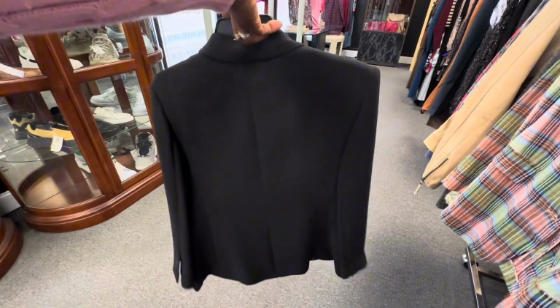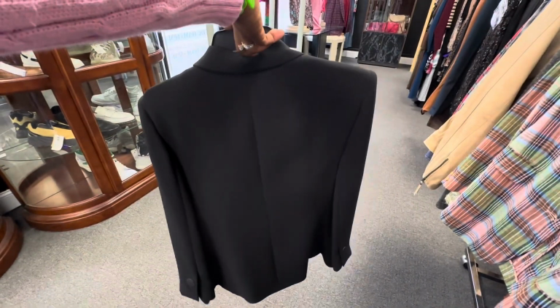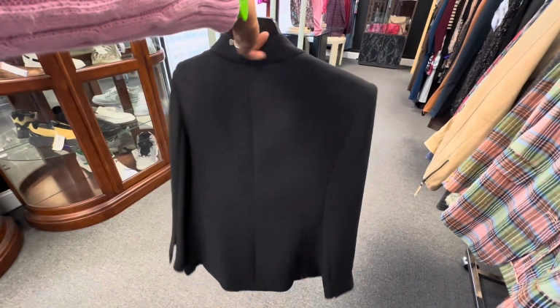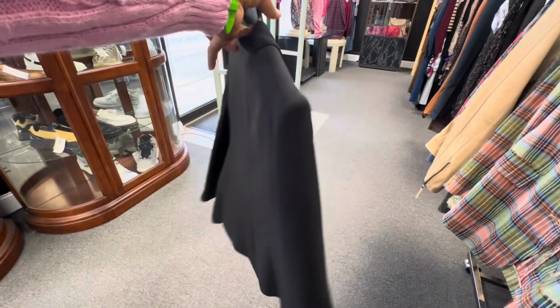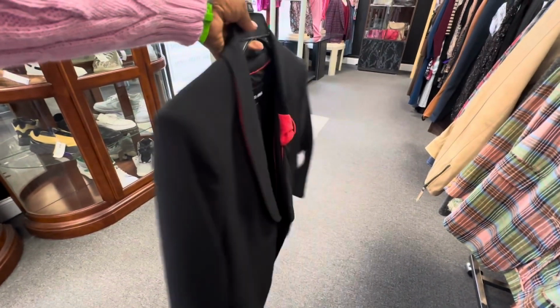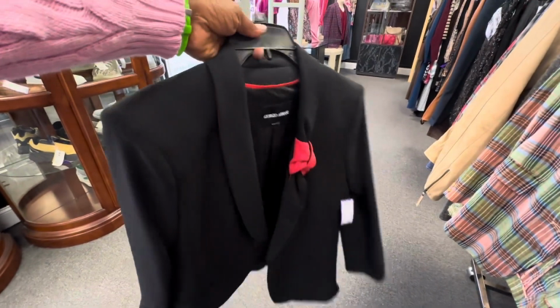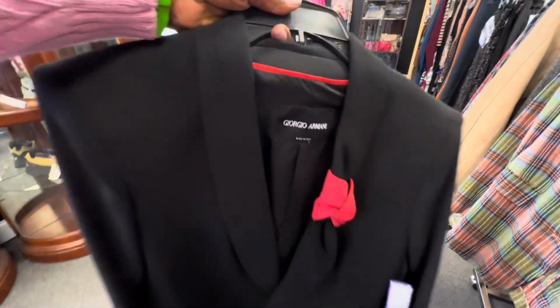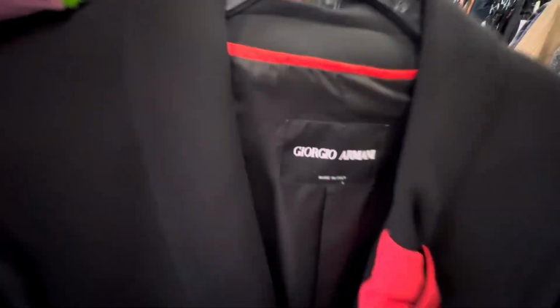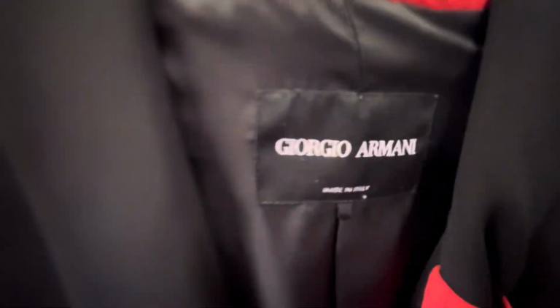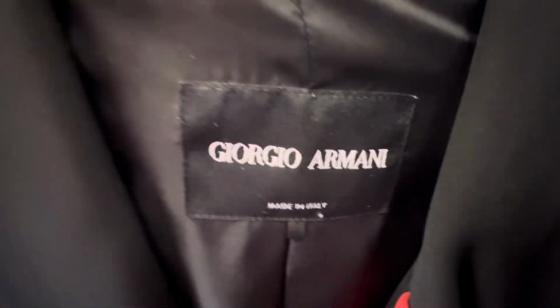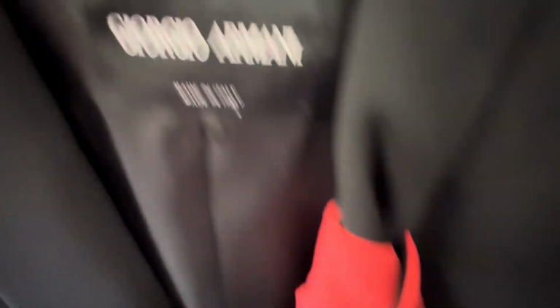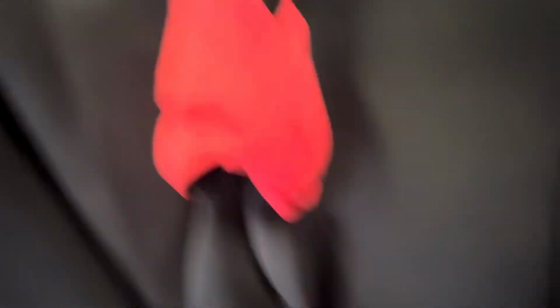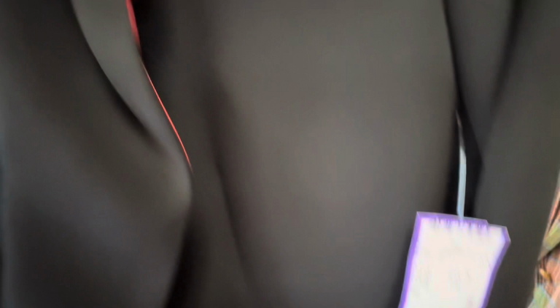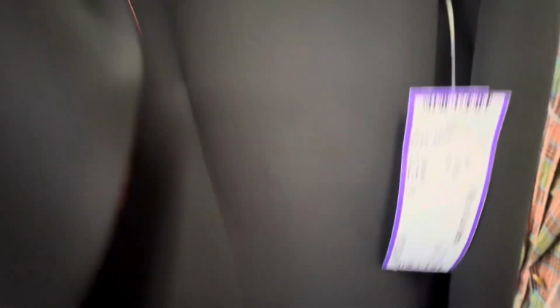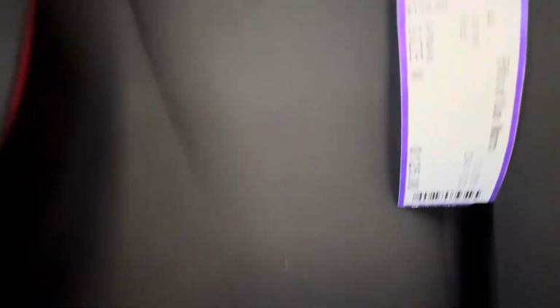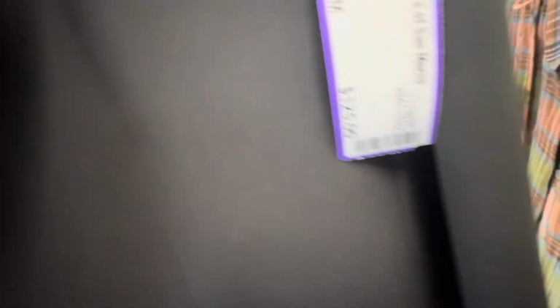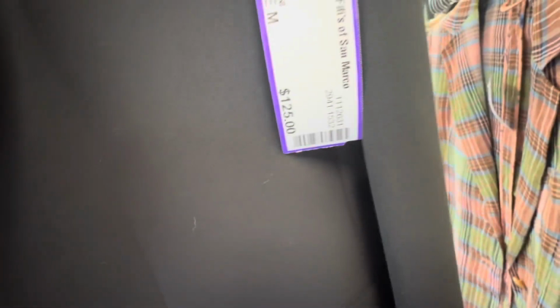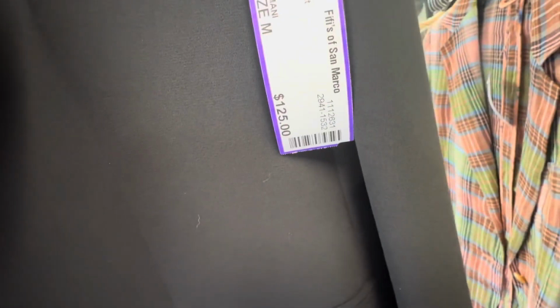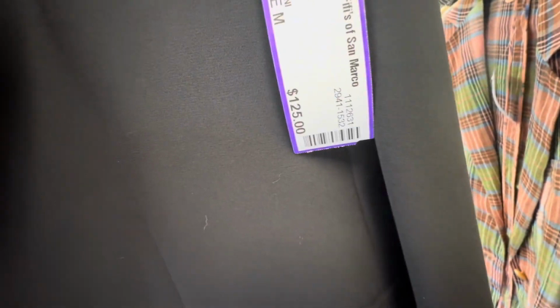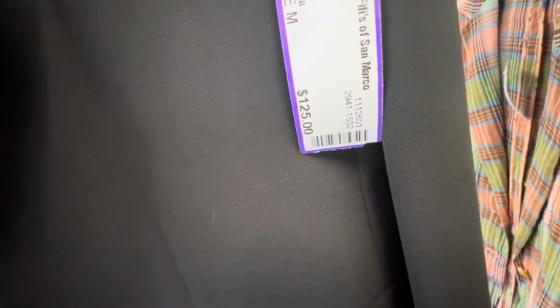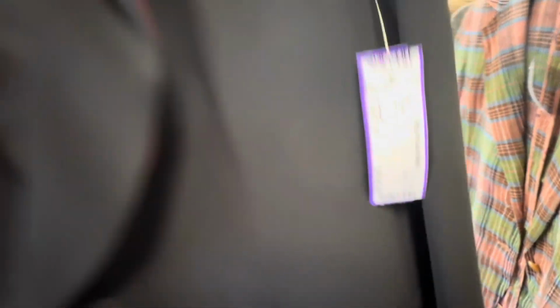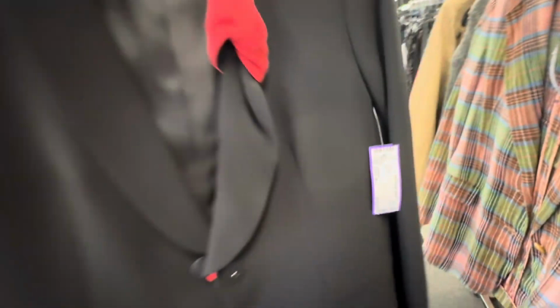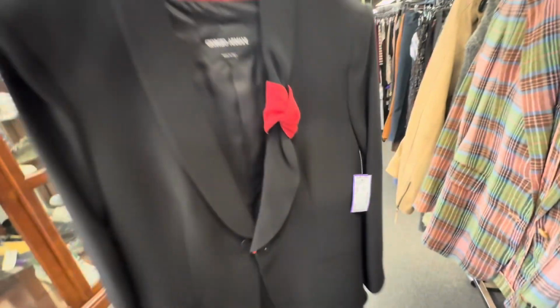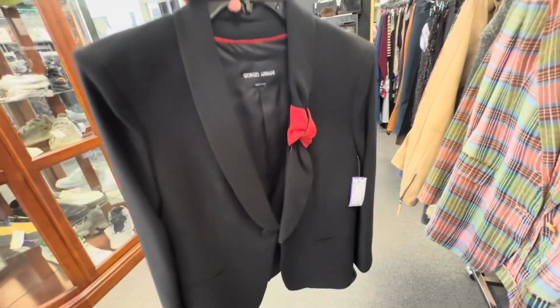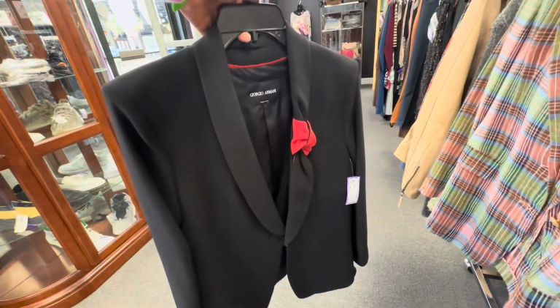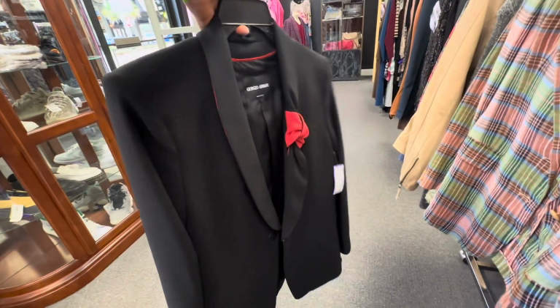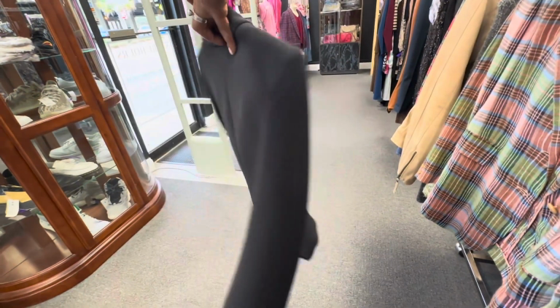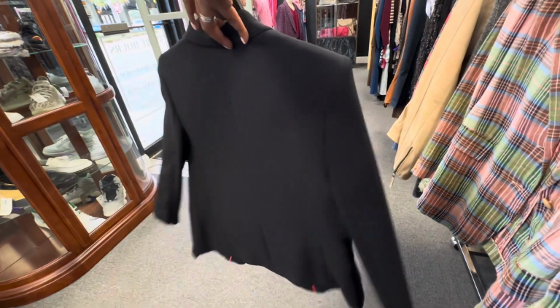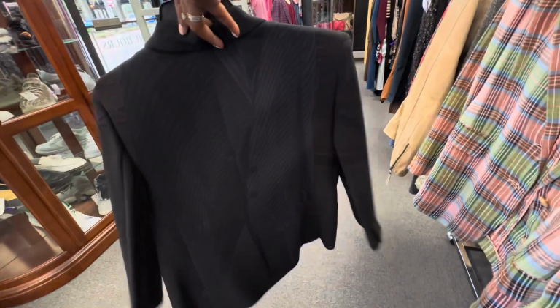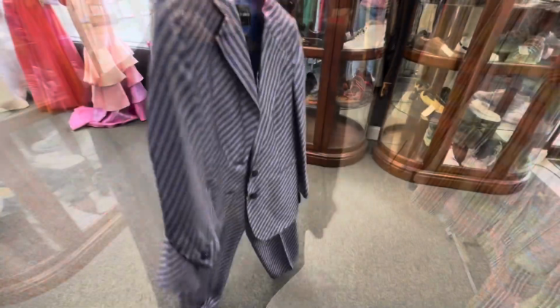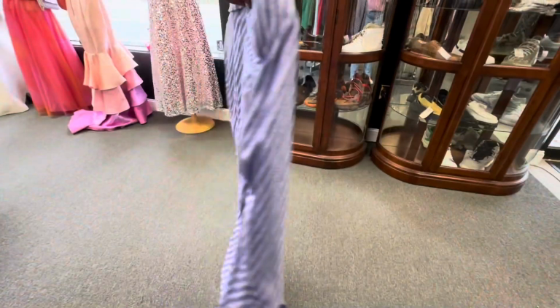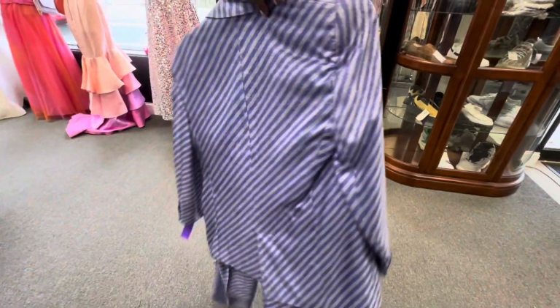The first thing I saw is this beautiful Giorgio Armani blazer. I love the red knot detail on it. They wanted $125 for this blazer, which I felt was a good price for Giorgio Armani.